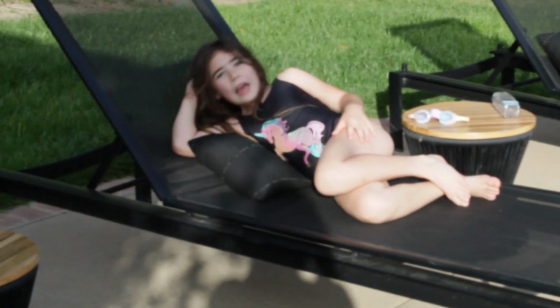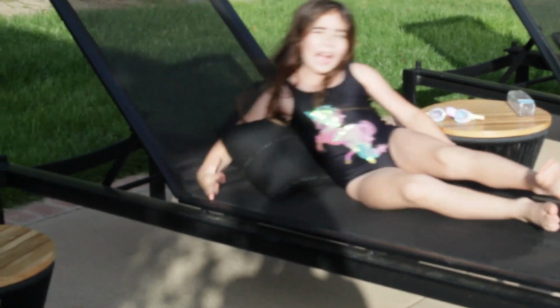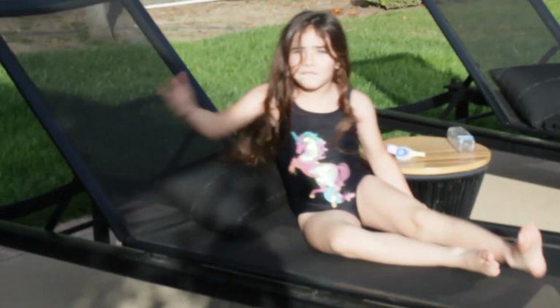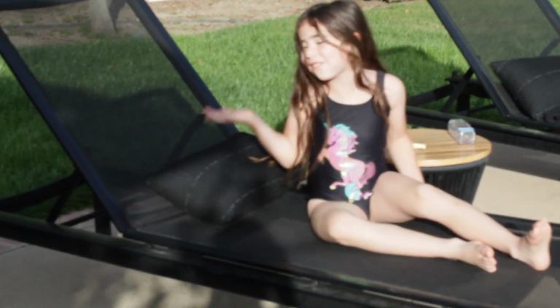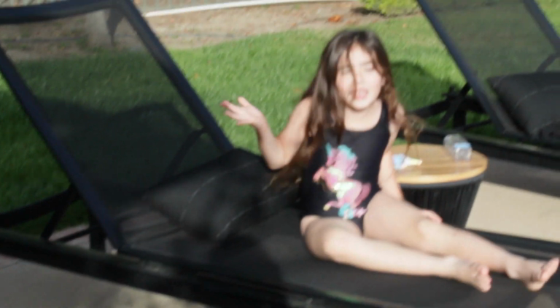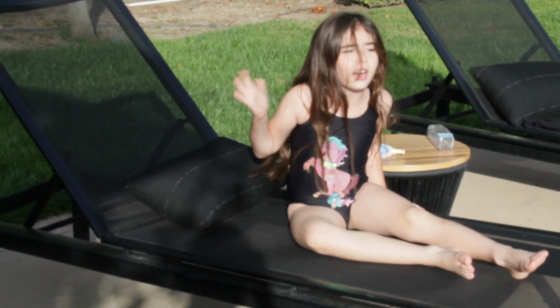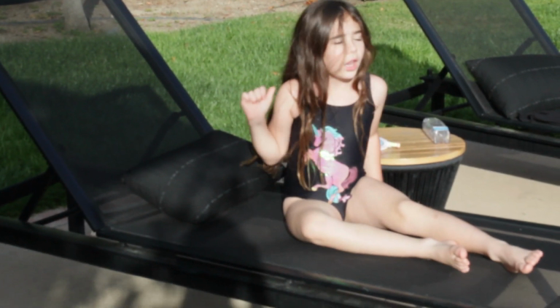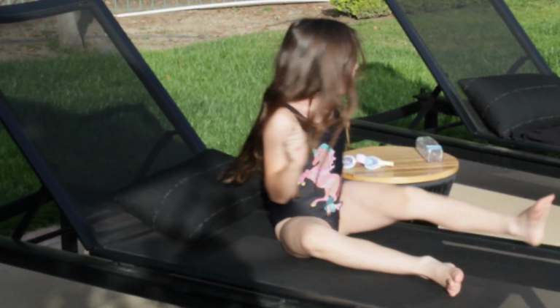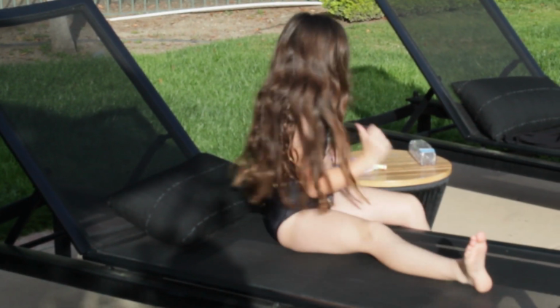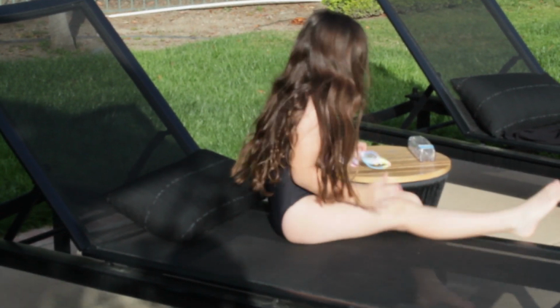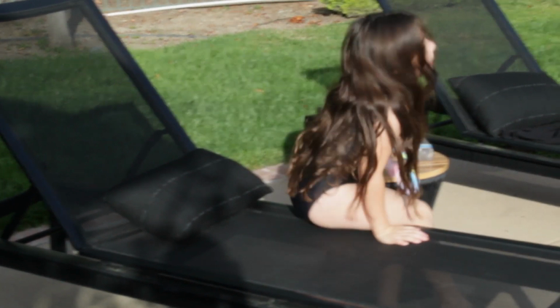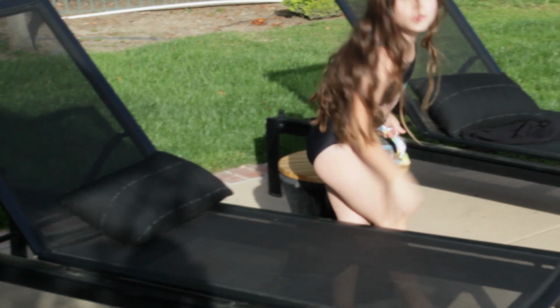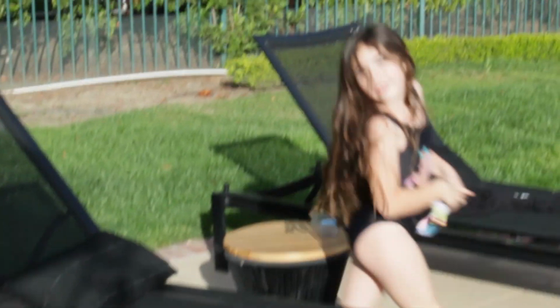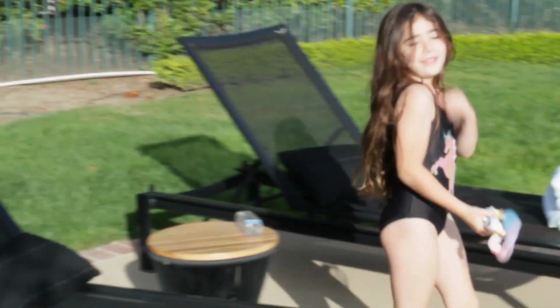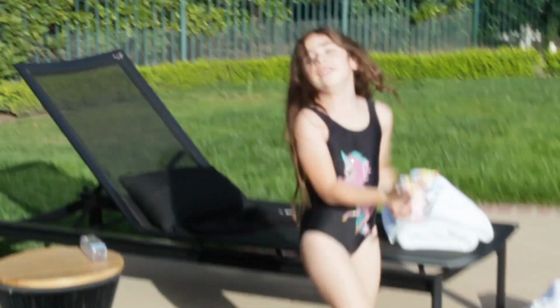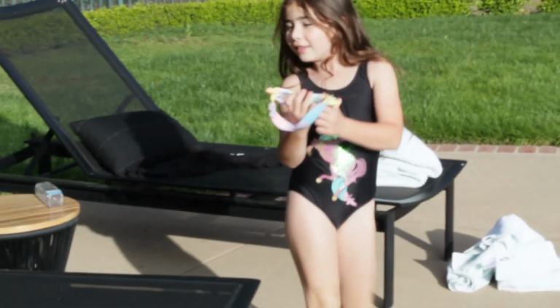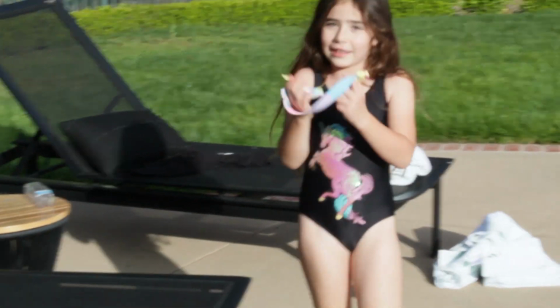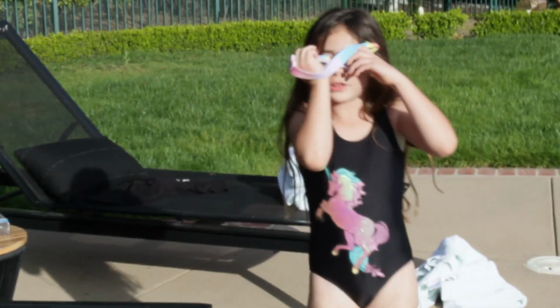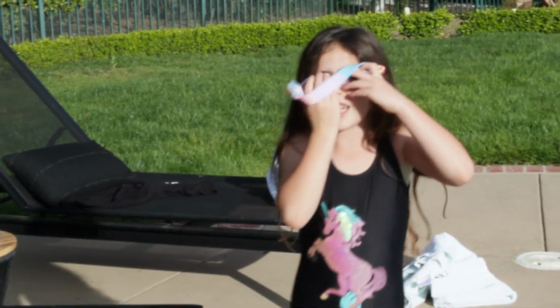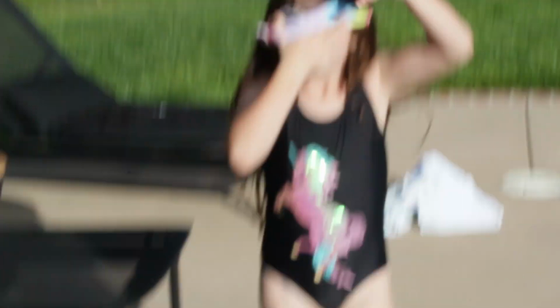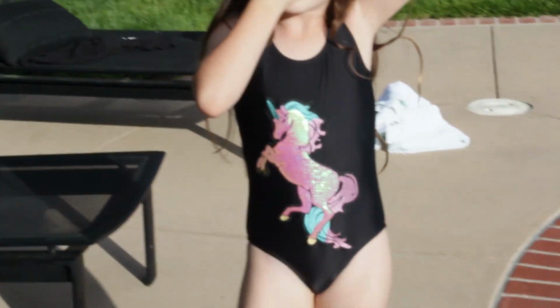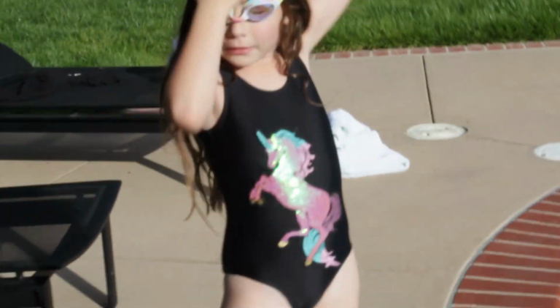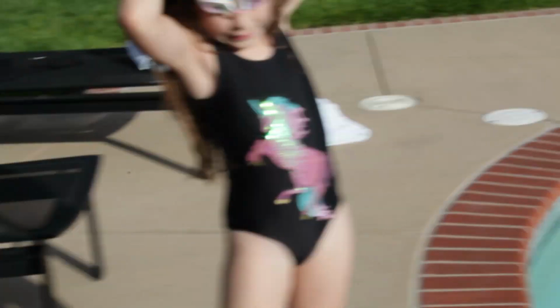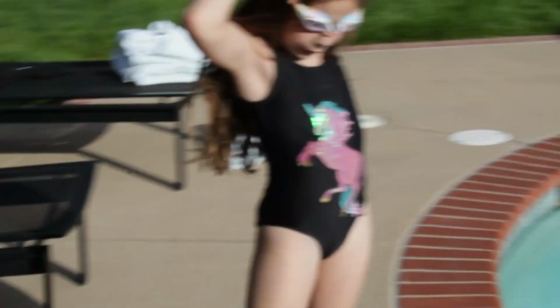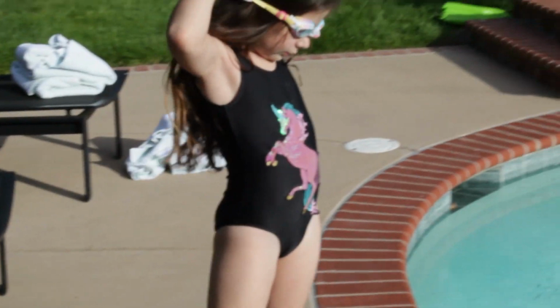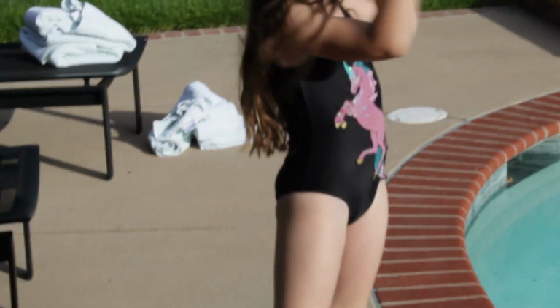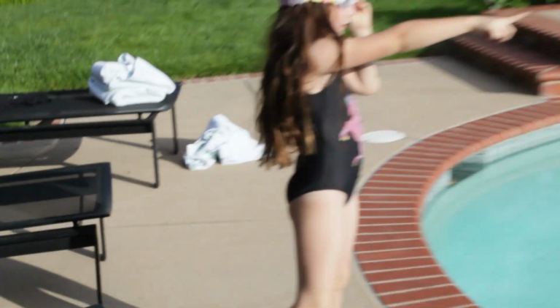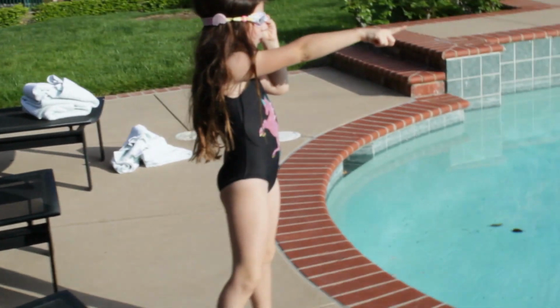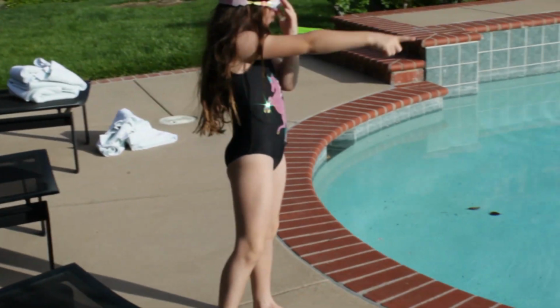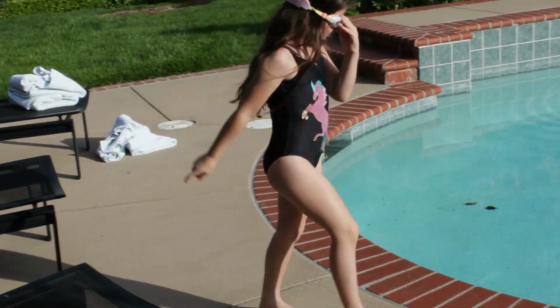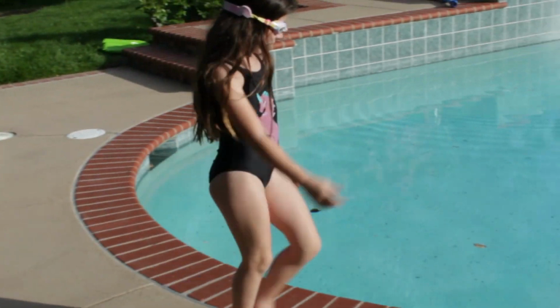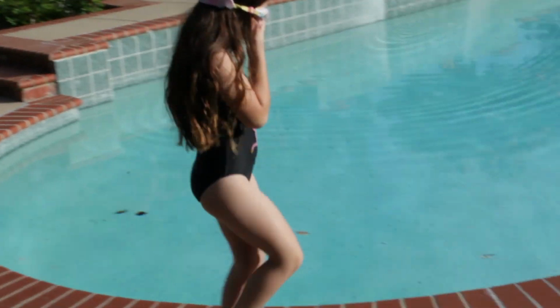Hey guys, you're finally here! I was going to go swimming, but I was waiting for you. Well, I guess I'm going swimming as you guys are here. Whoa, what's that over there? Let's go check it out, guys.